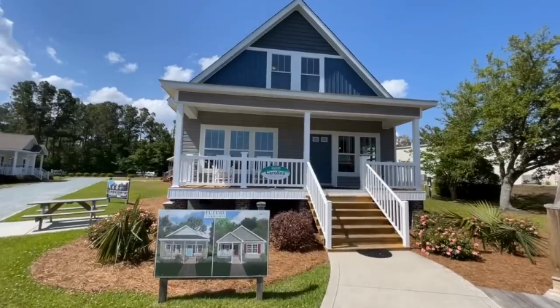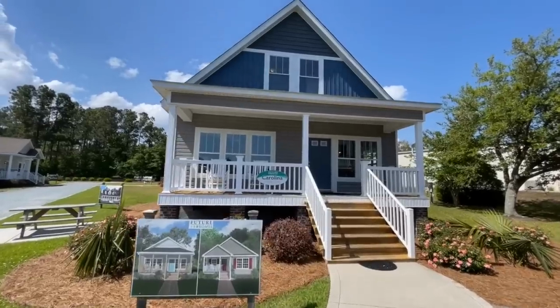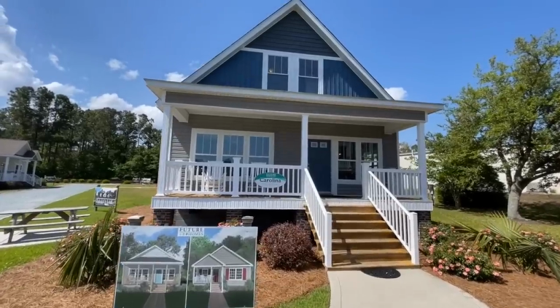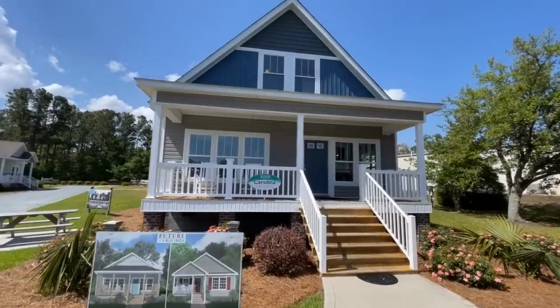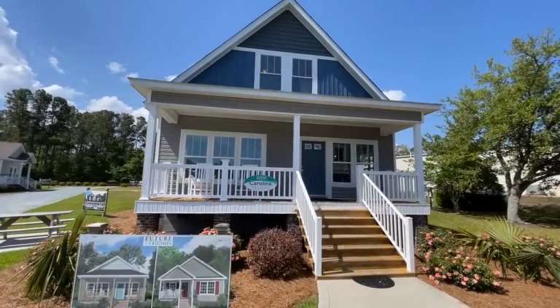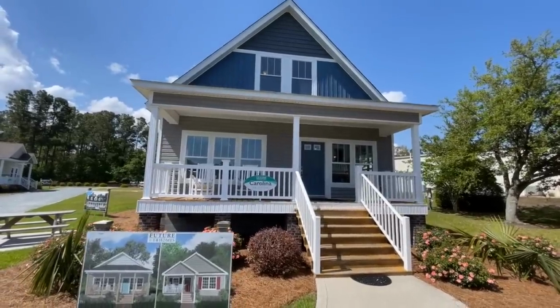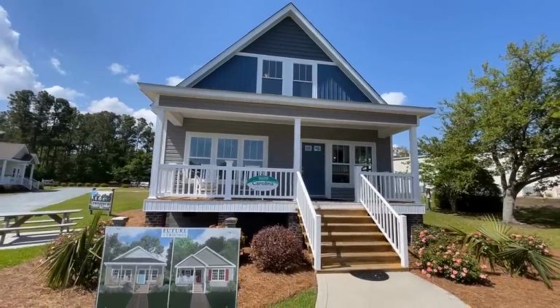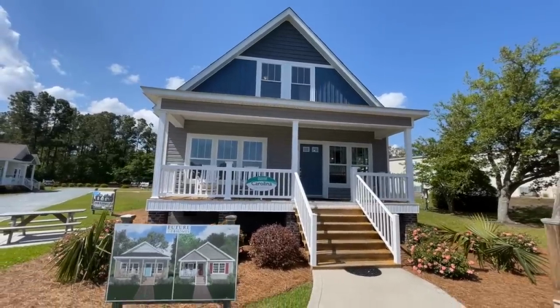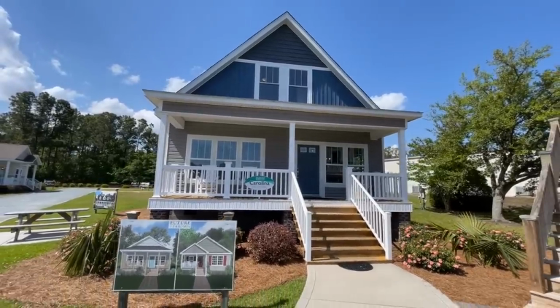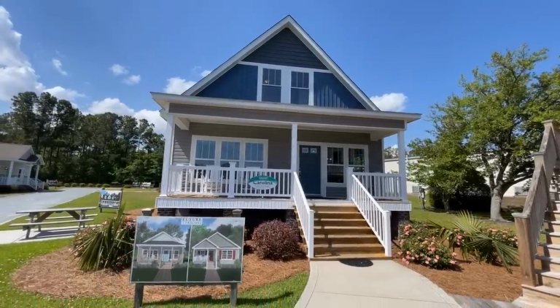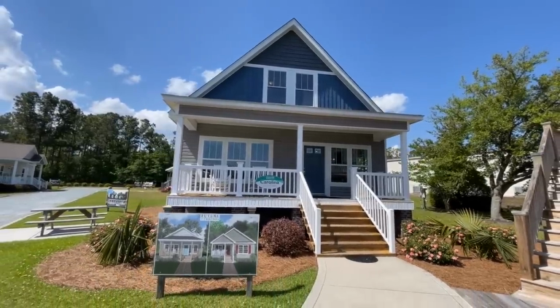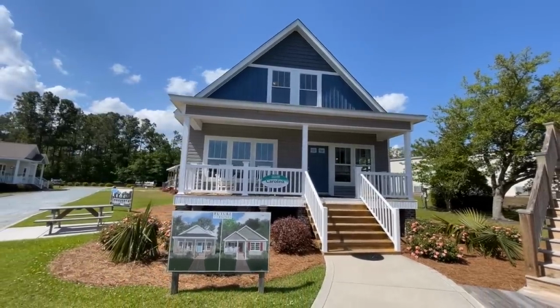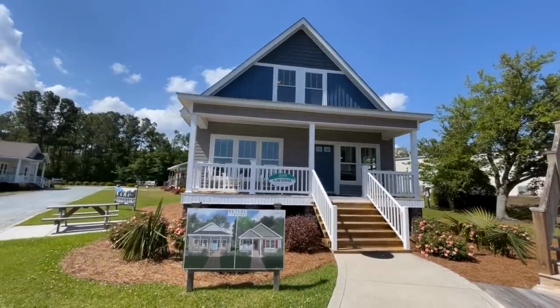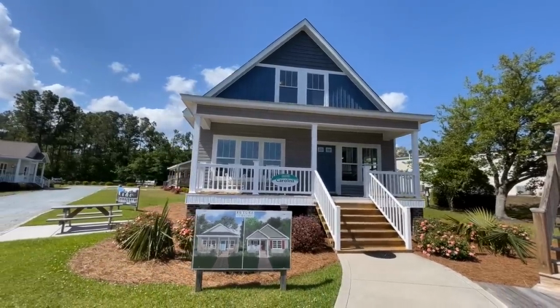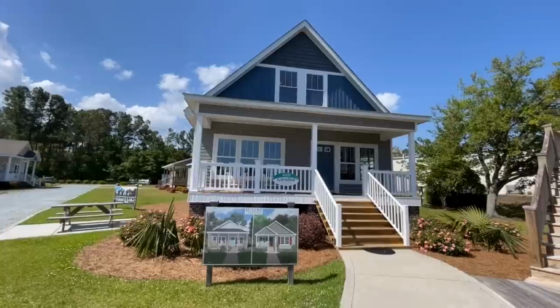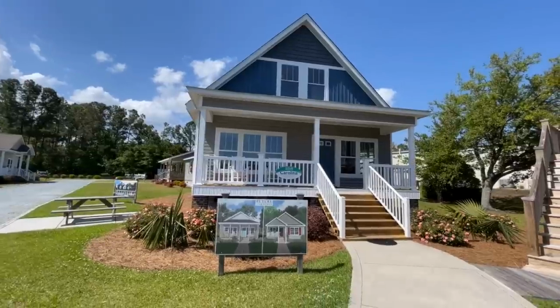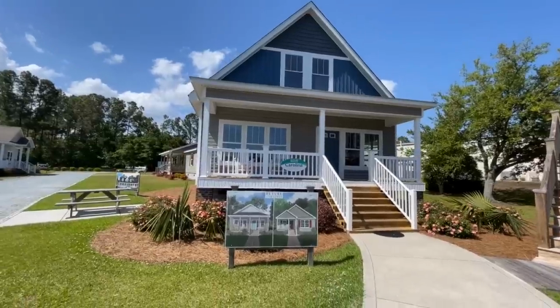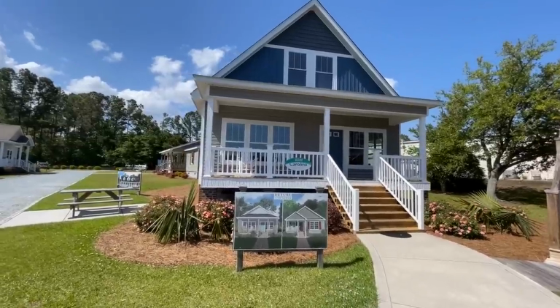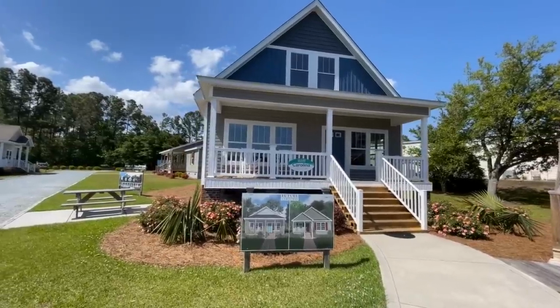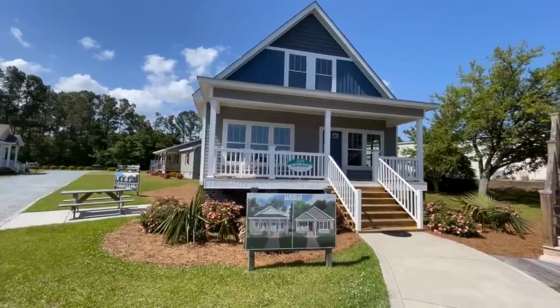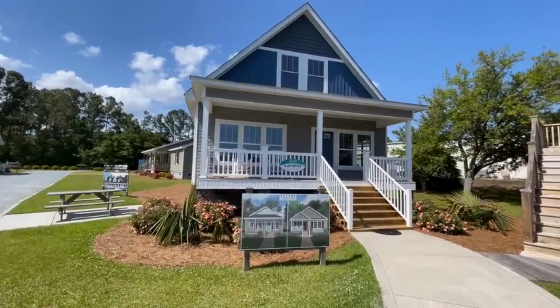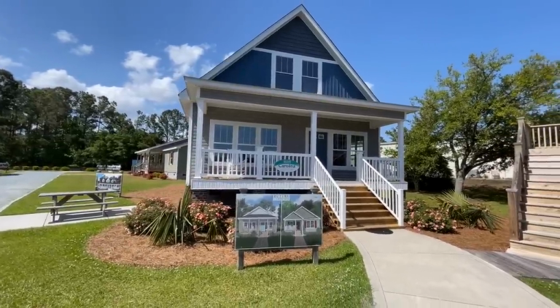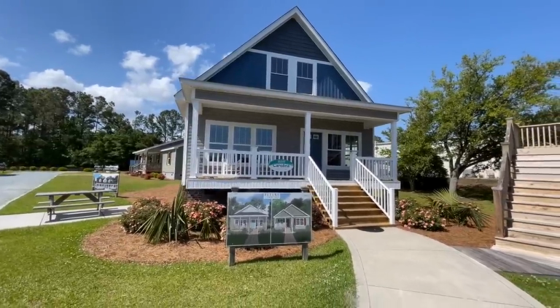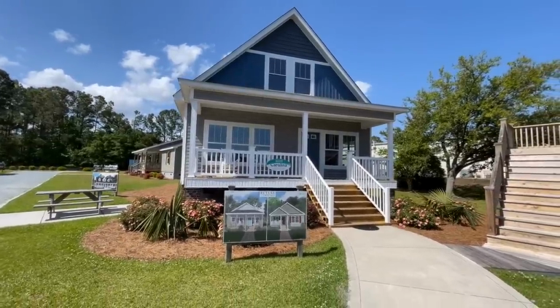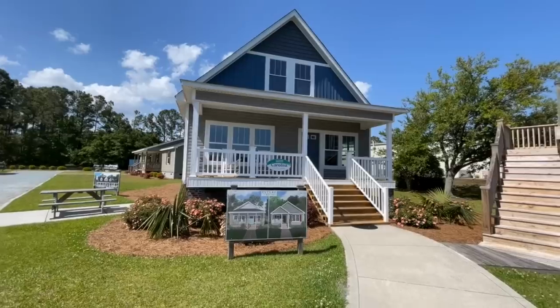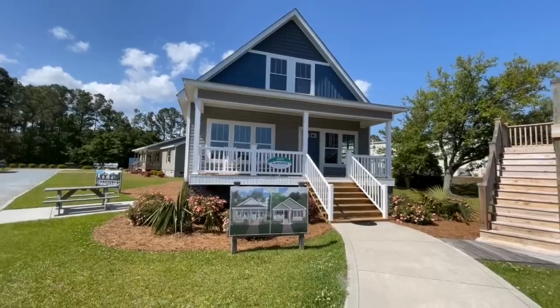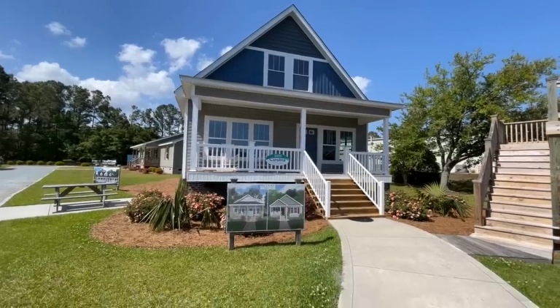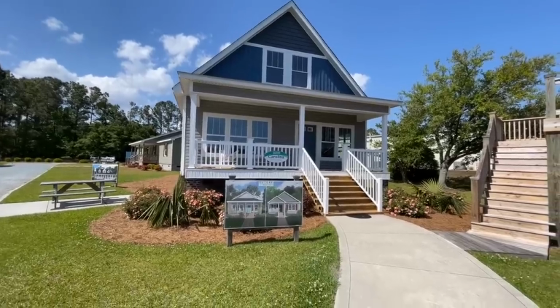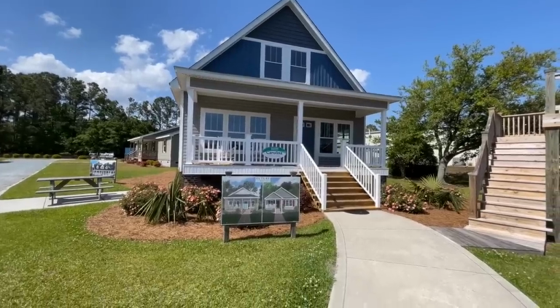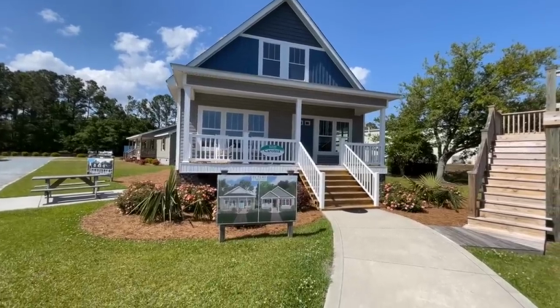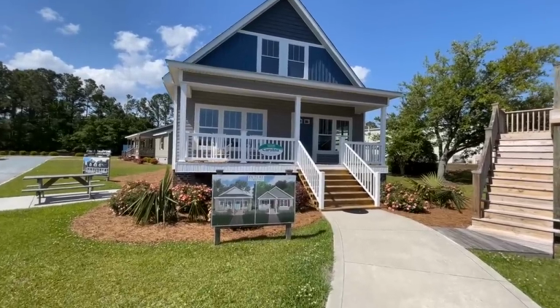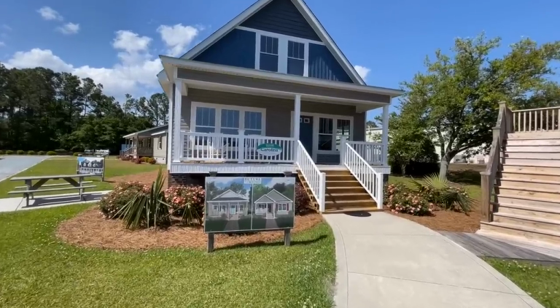This is it right here. Look at the outside of this thing — it is stunning. Now this is the Carolina. It is a three bedroom, two bath, 2,139 square foot home. And look at the porch on this thing. Beautiful.